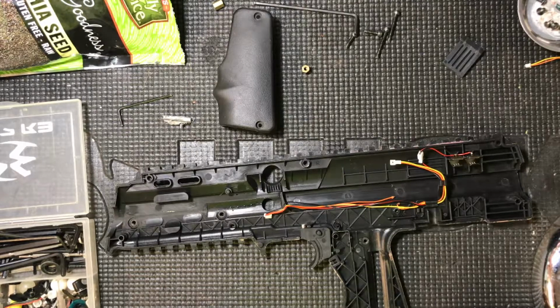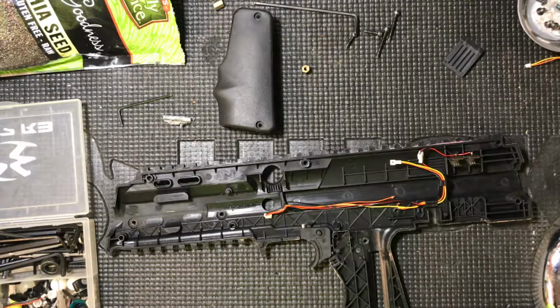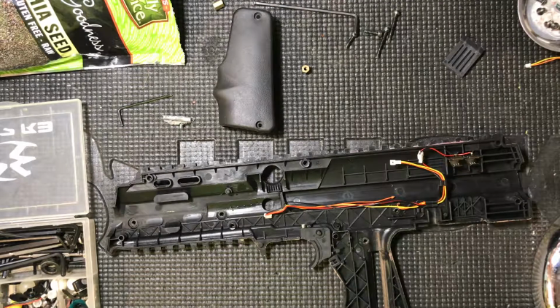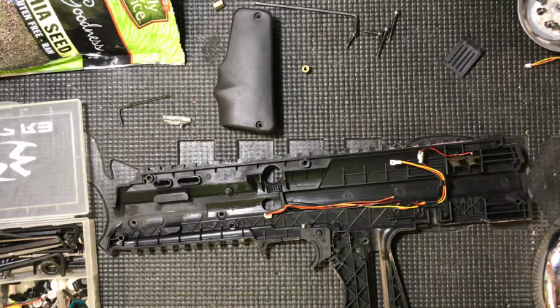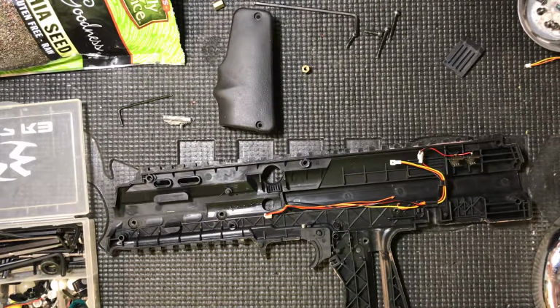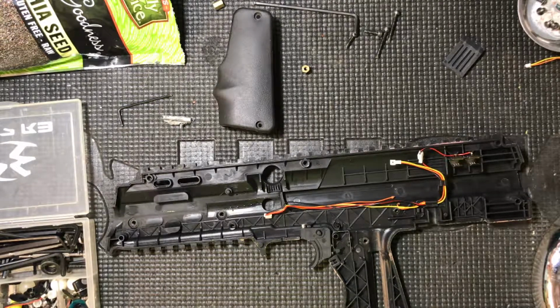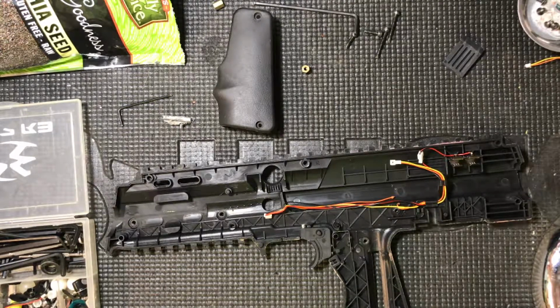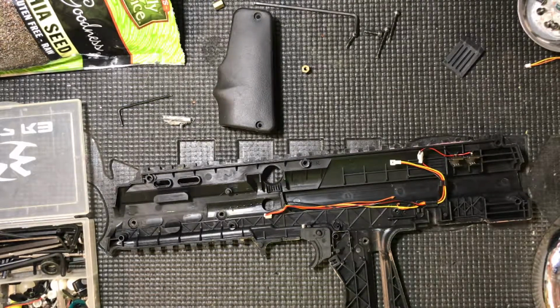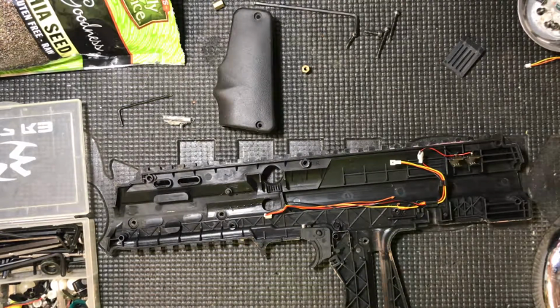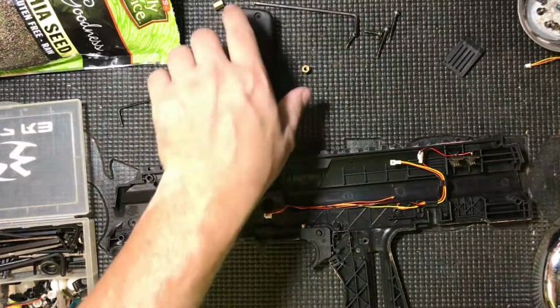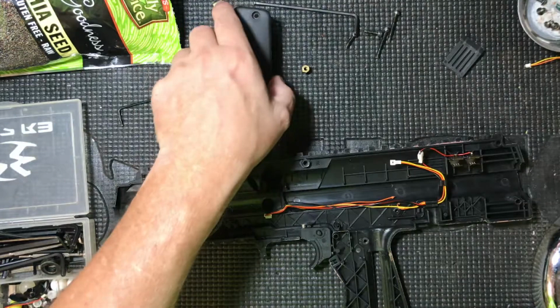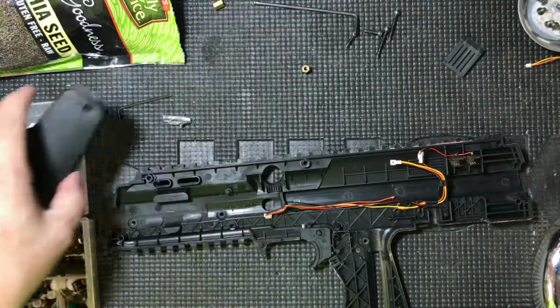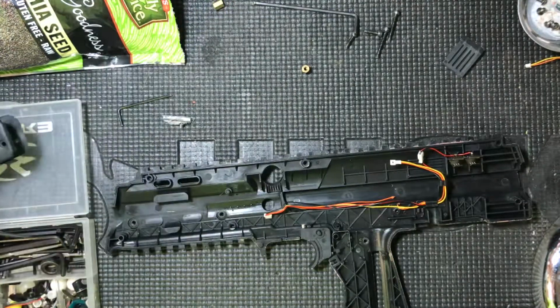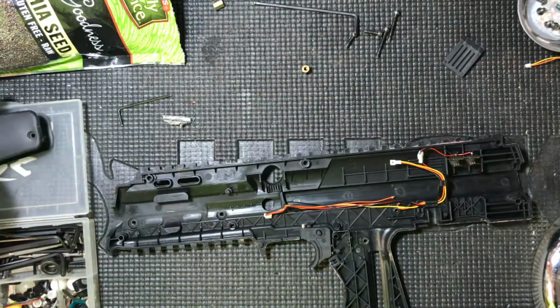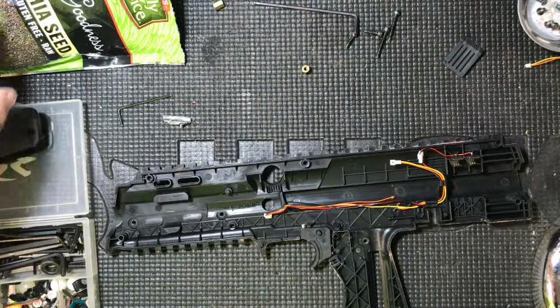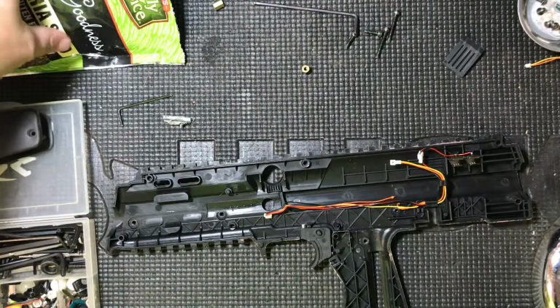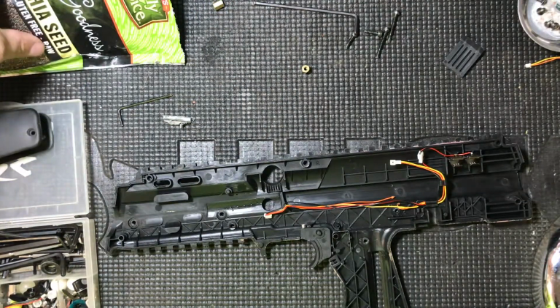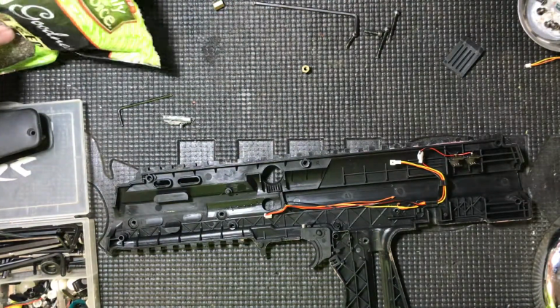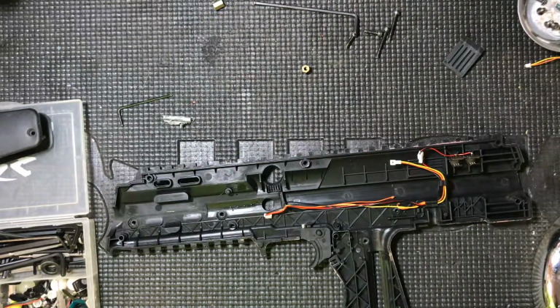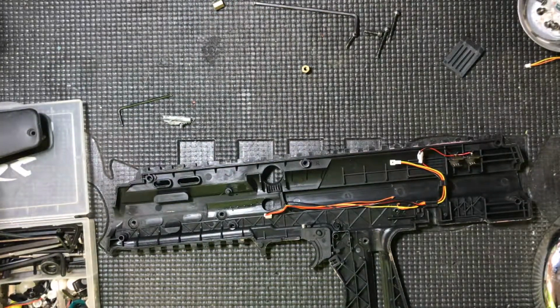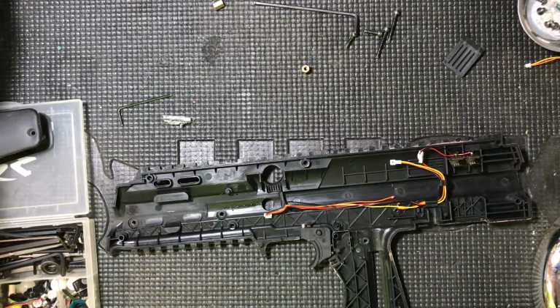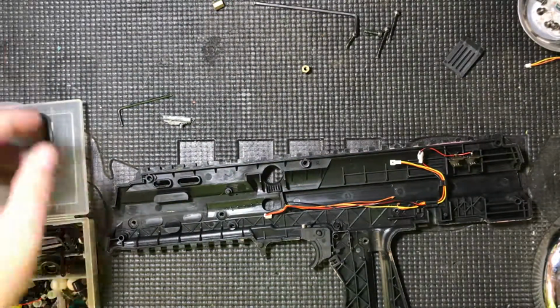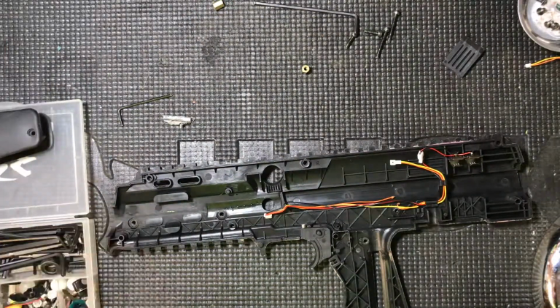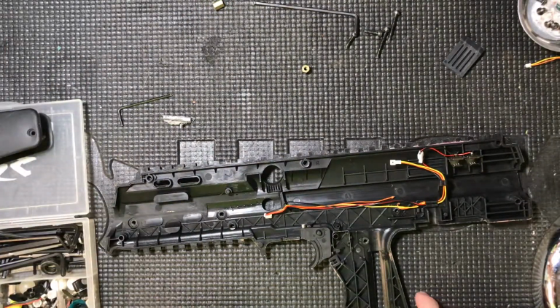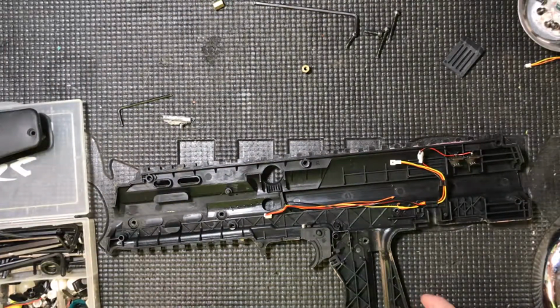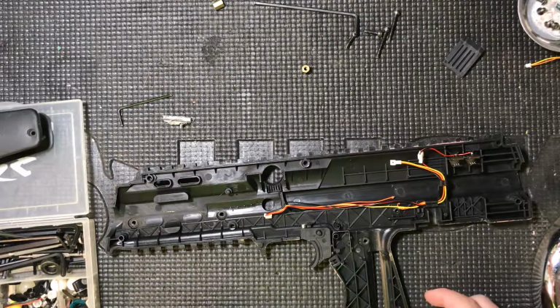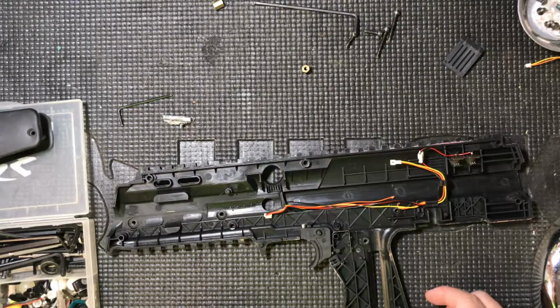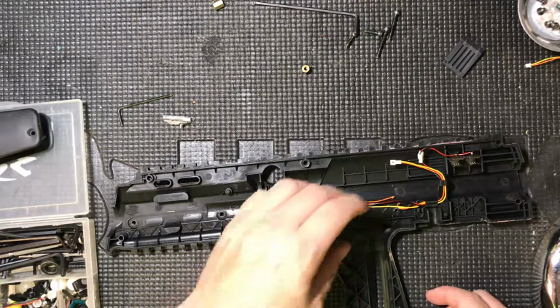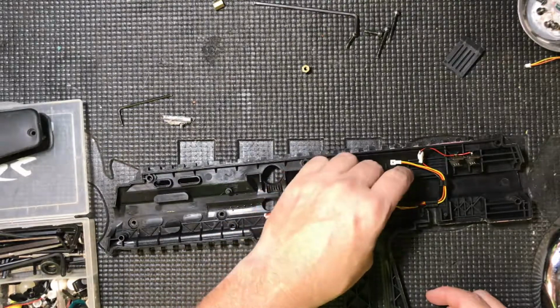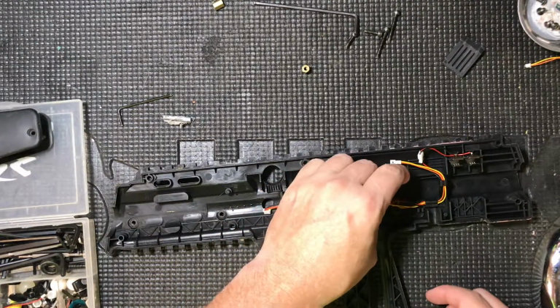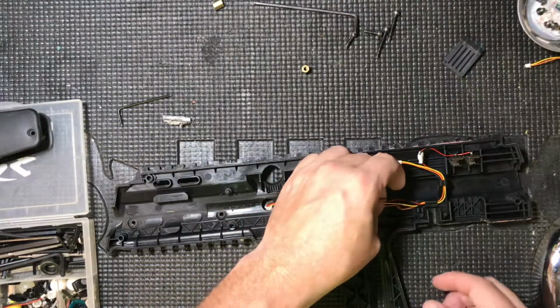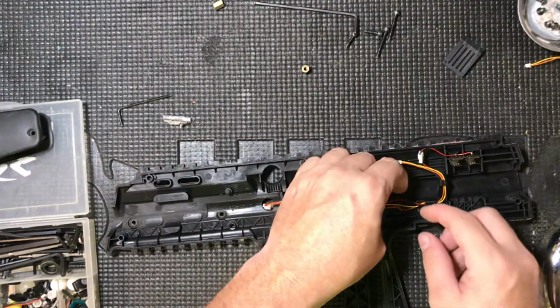Here's another video. I know it's been a long time, but basically this guy brought this in and said it wasn't working. Sold it to him brand new.